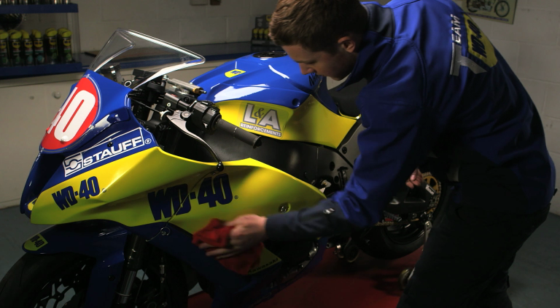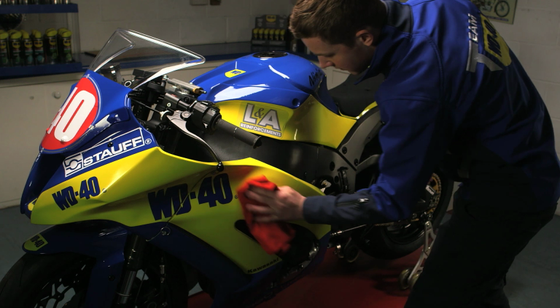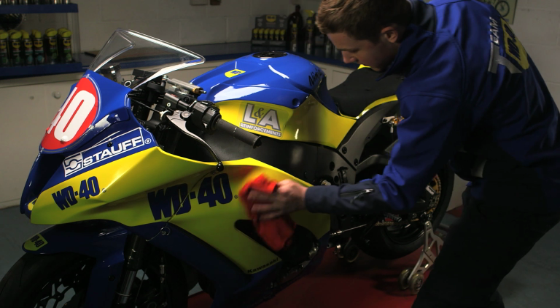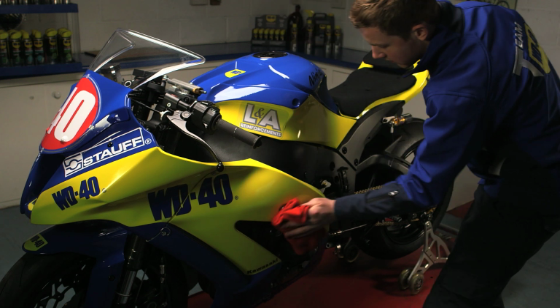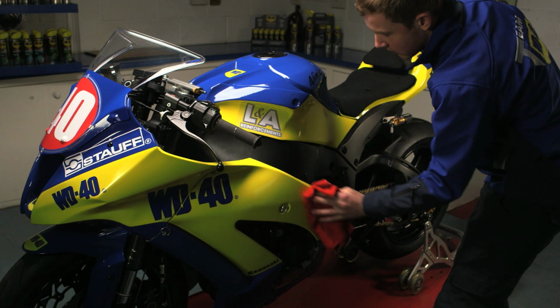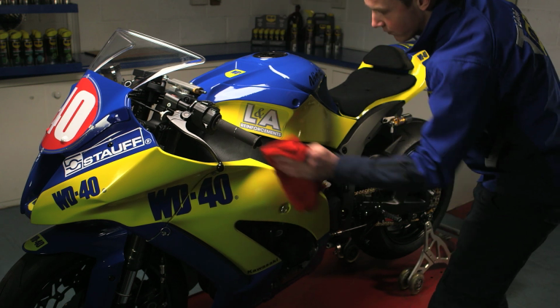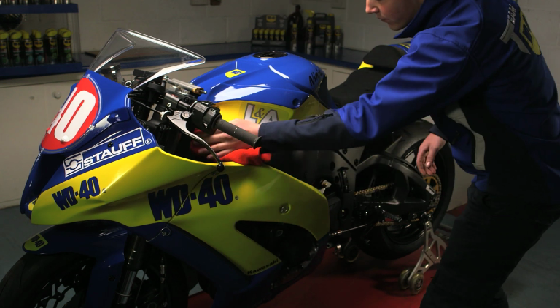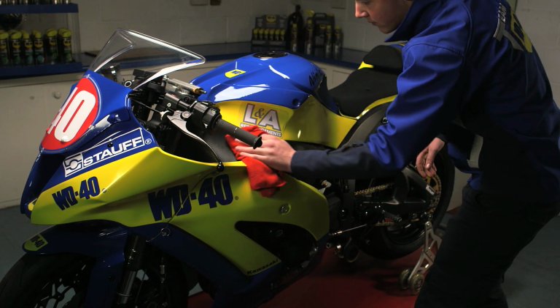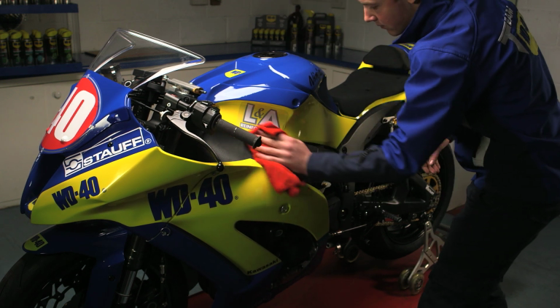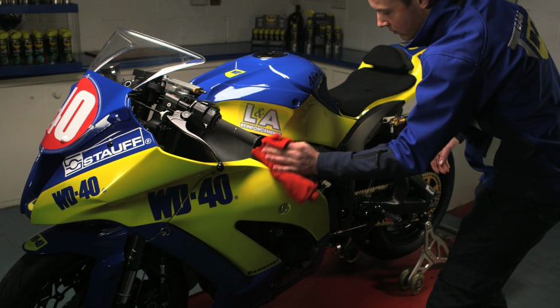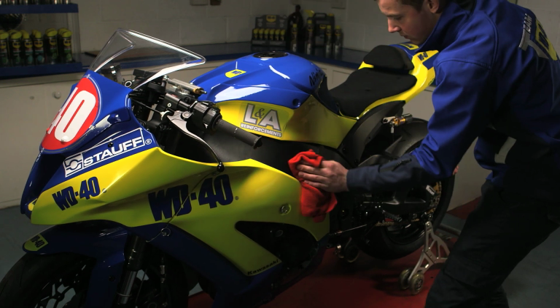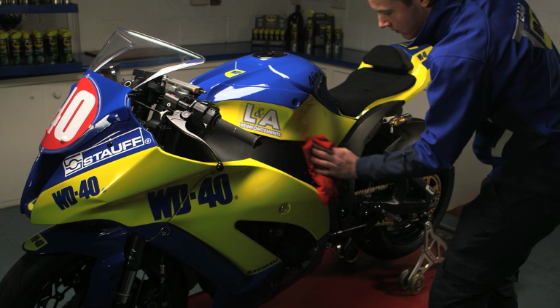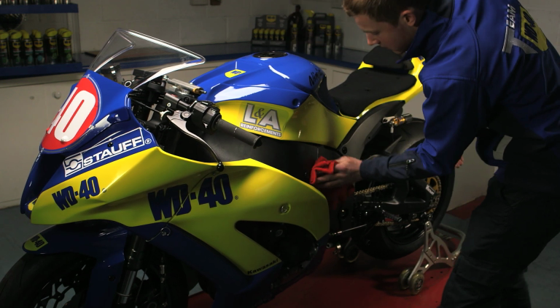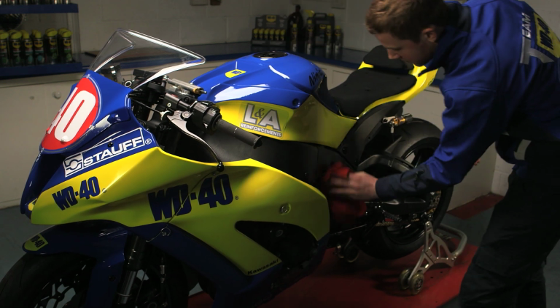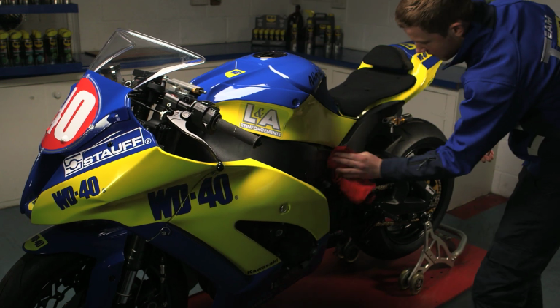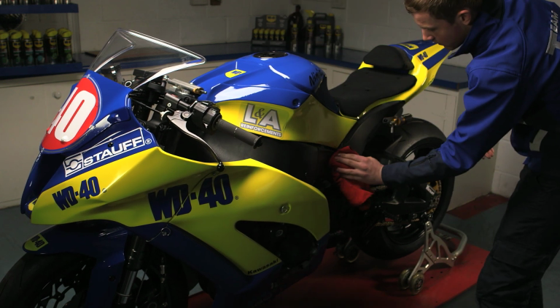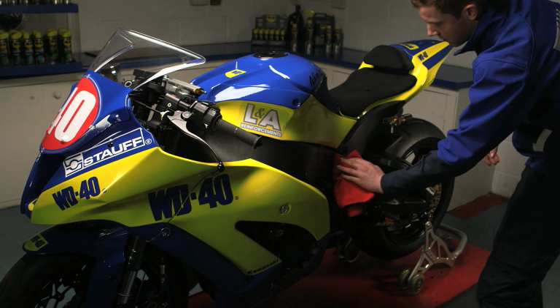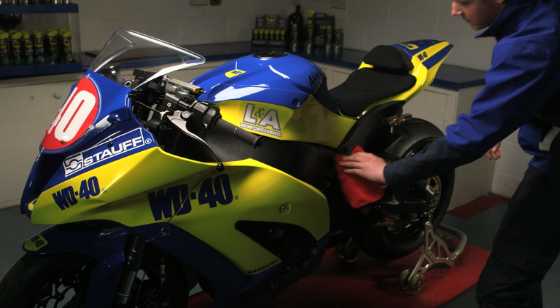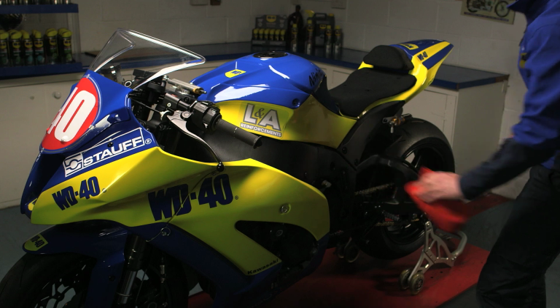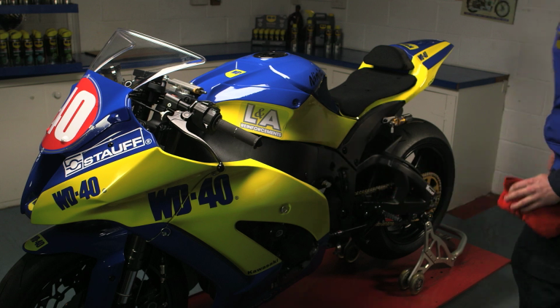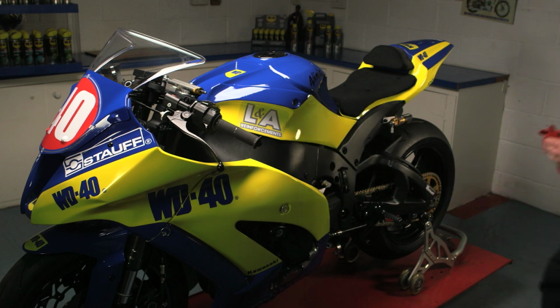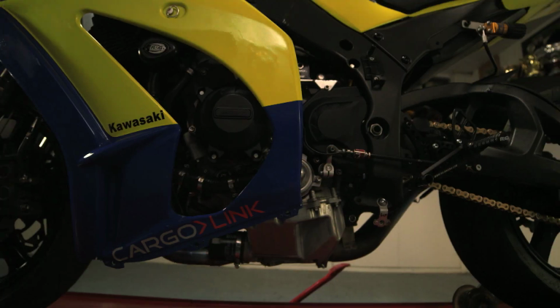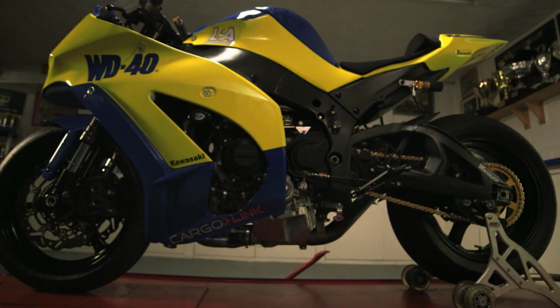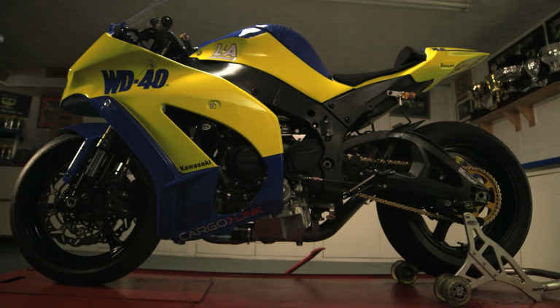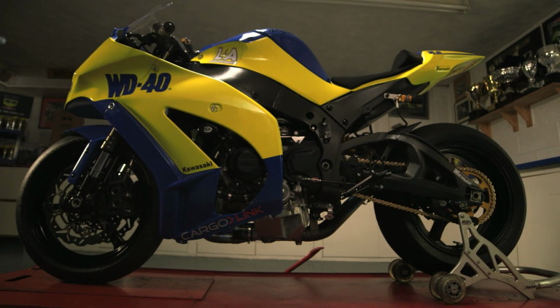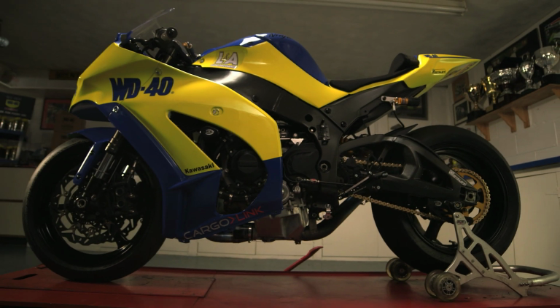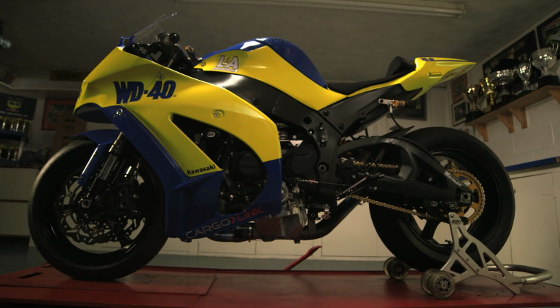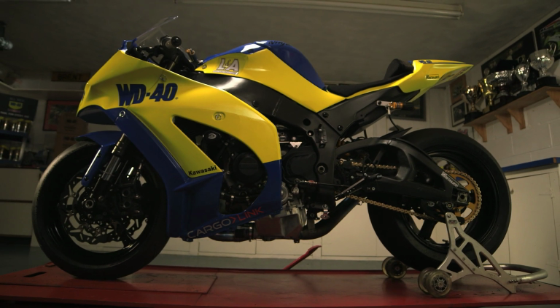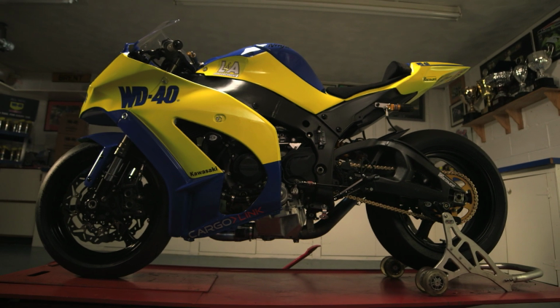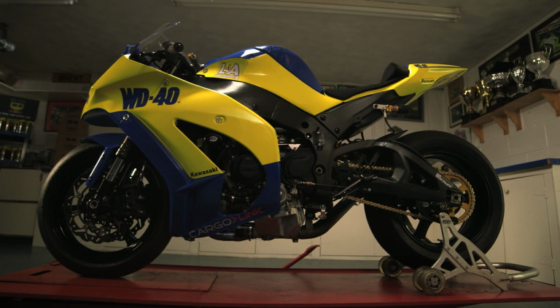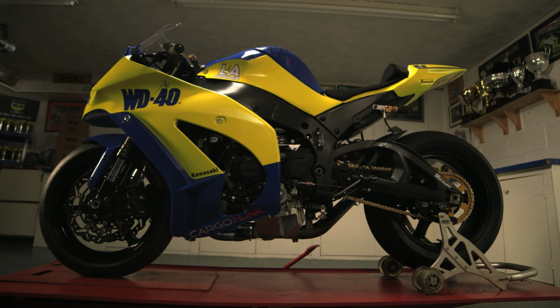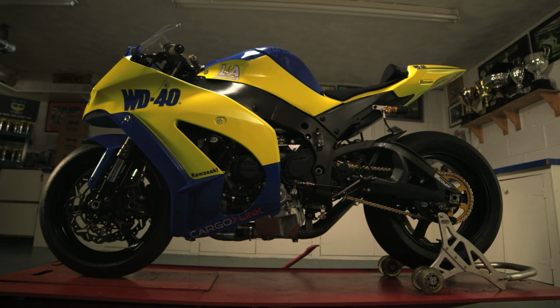It's important to avoid getting the product on control surfaces such as tires, brakes, pedals or steering mechanisms, as surfaces will become slippery.